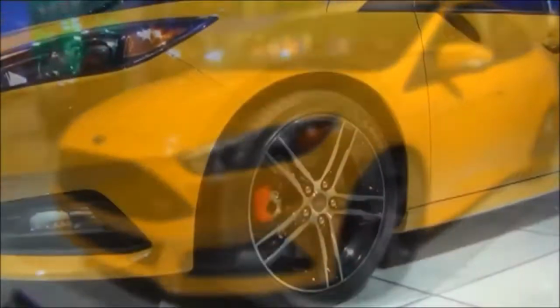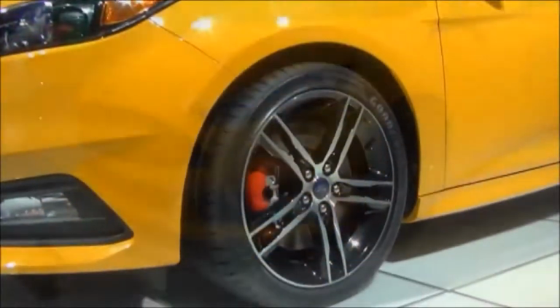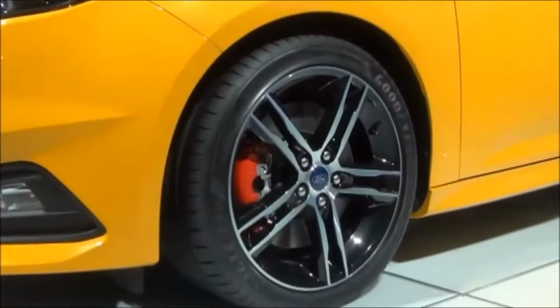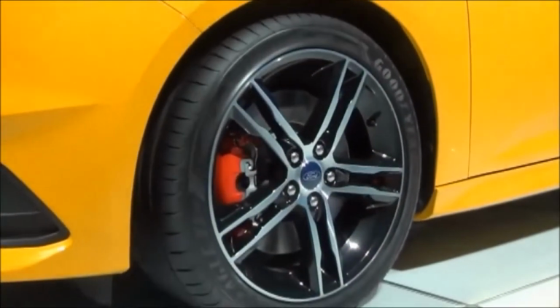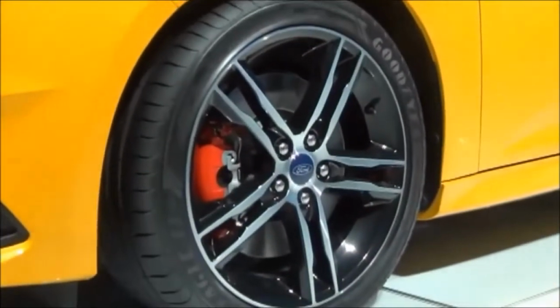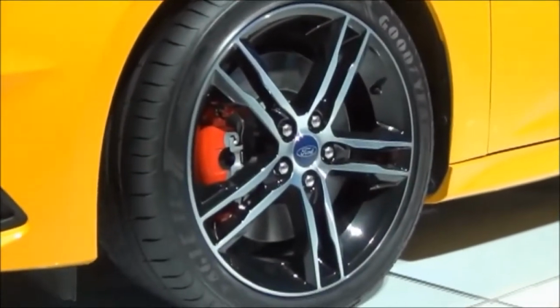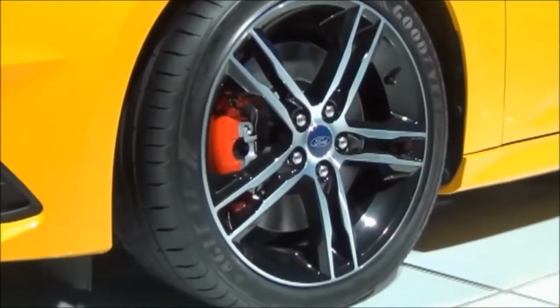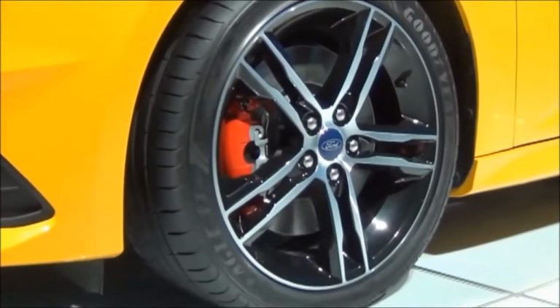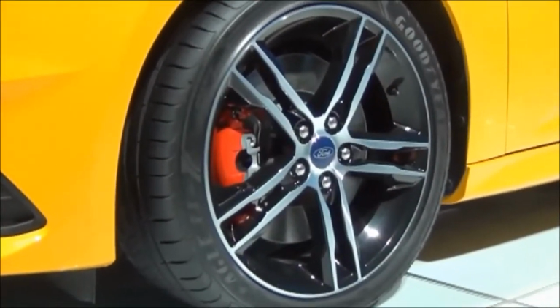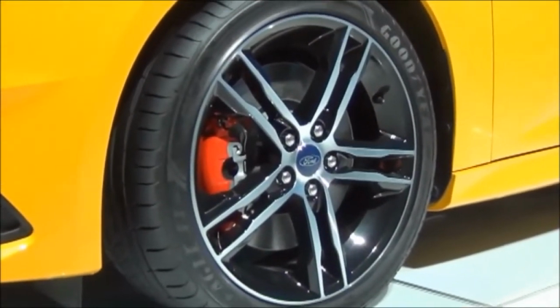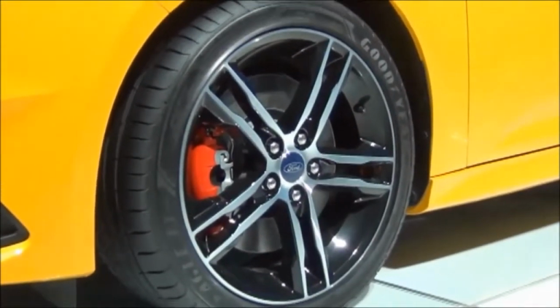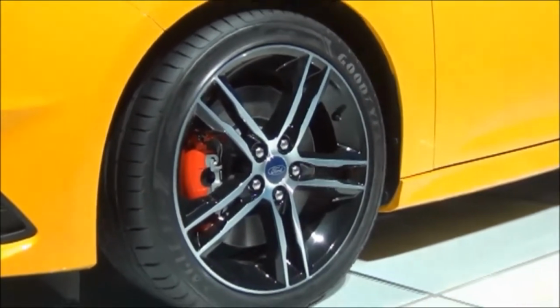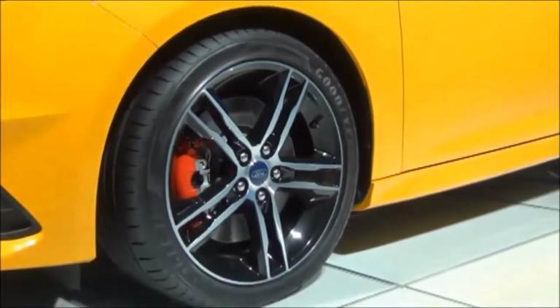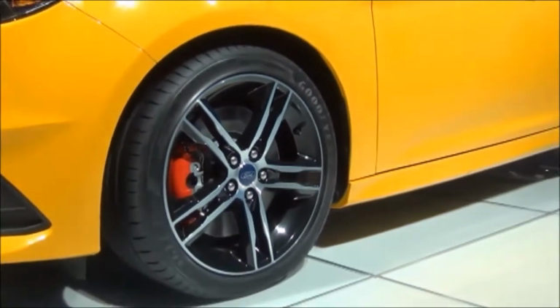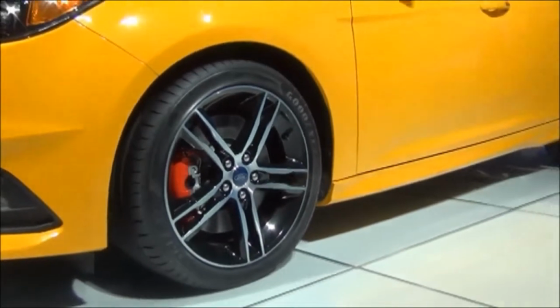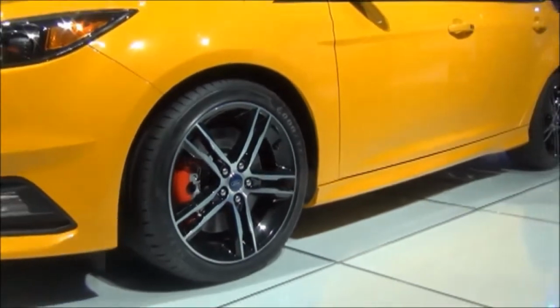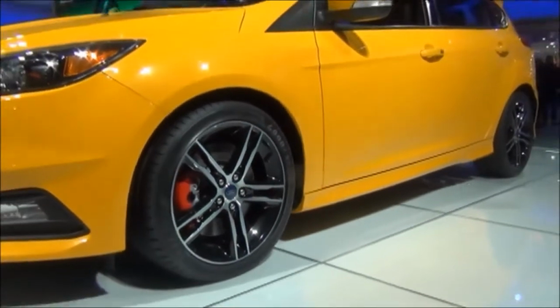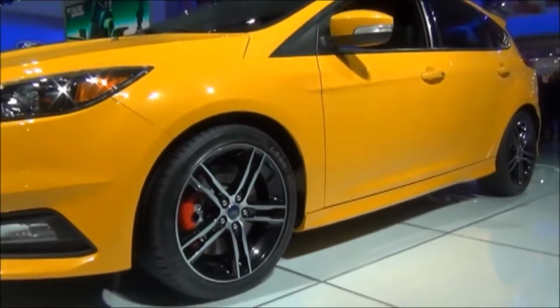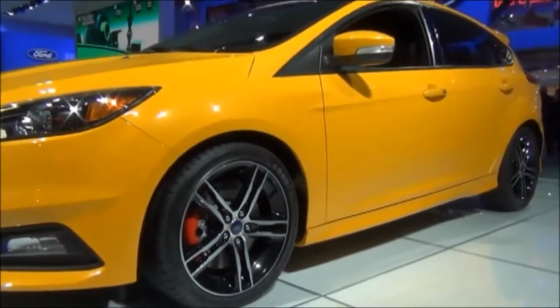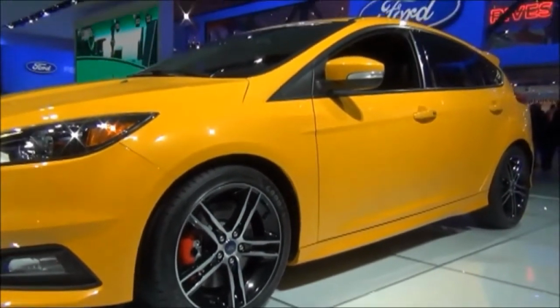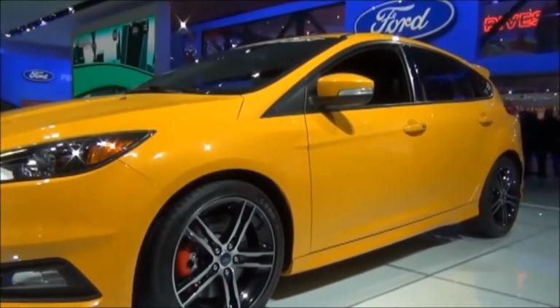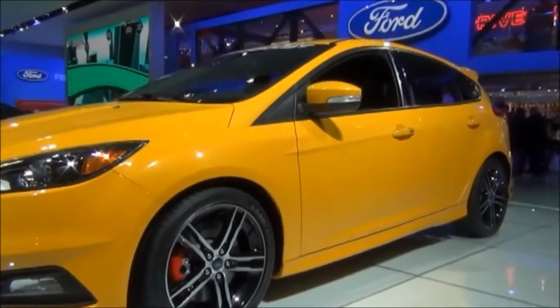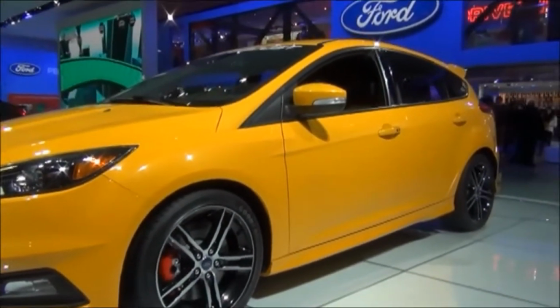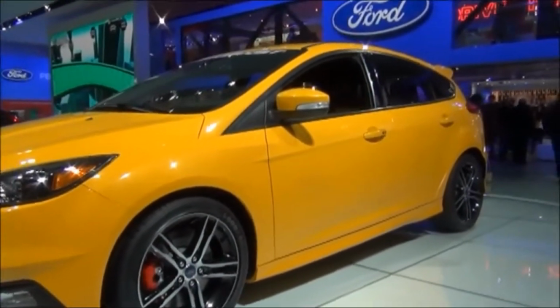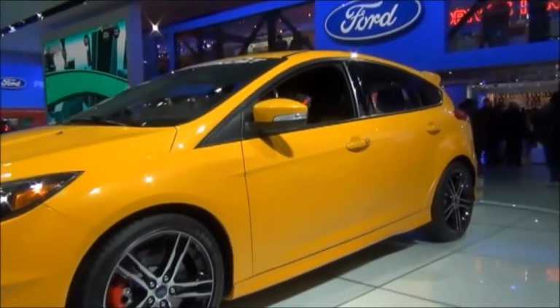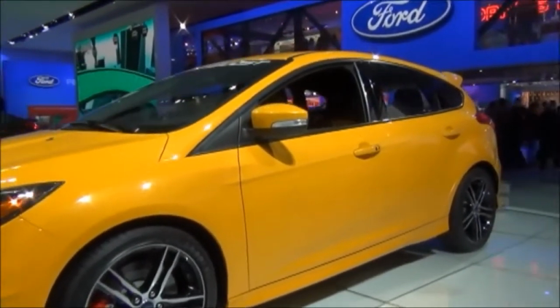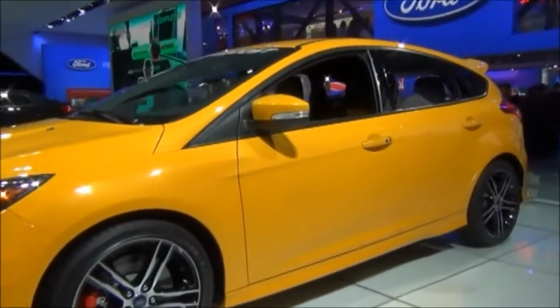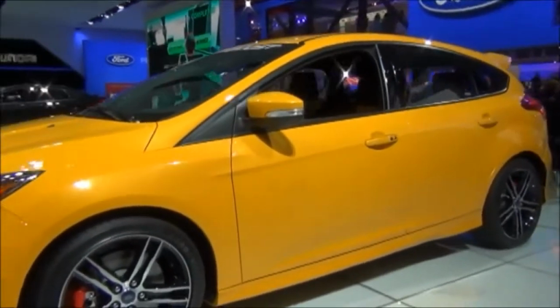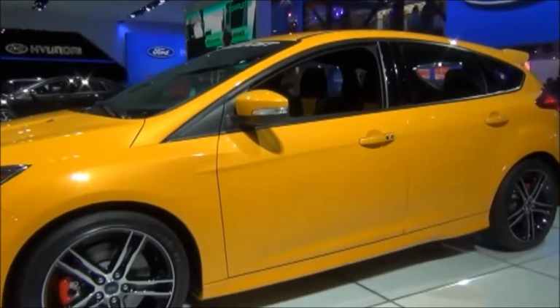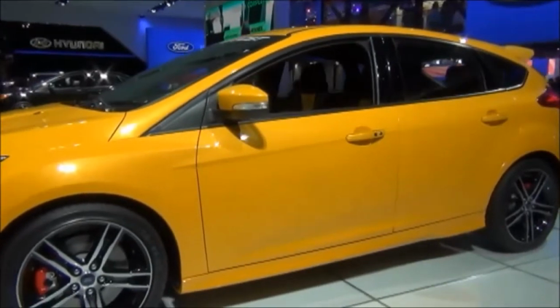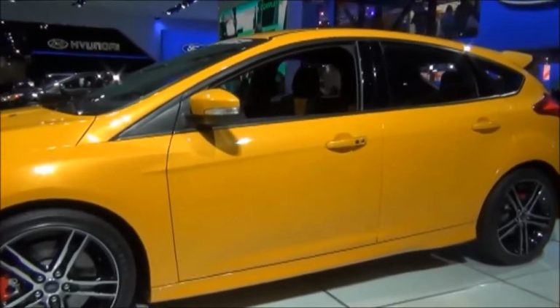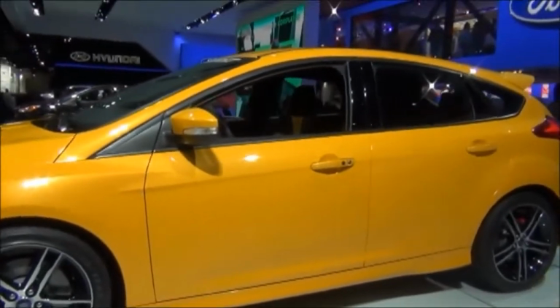It comes with alloy wheels with black painted accents, and rides on Goodyear Eagle F1 tires. This one is finished off in Tangerine Scream.